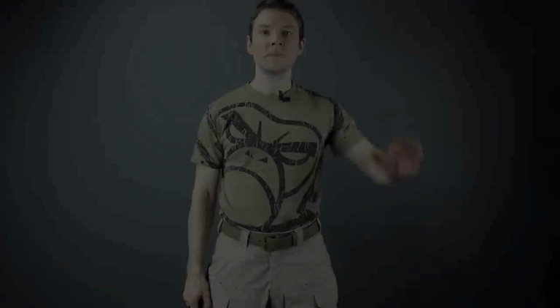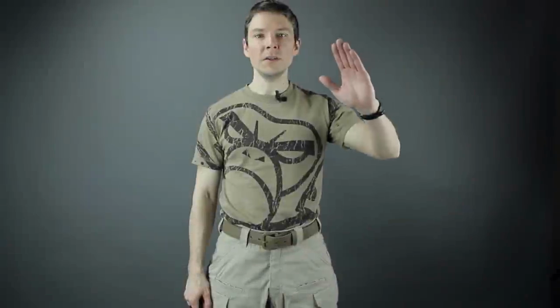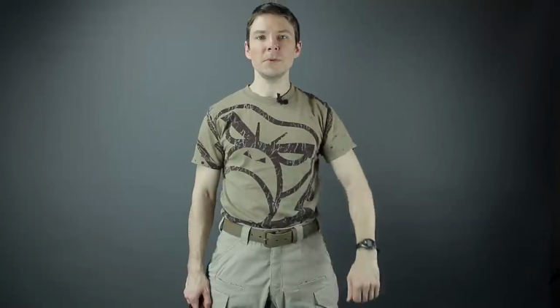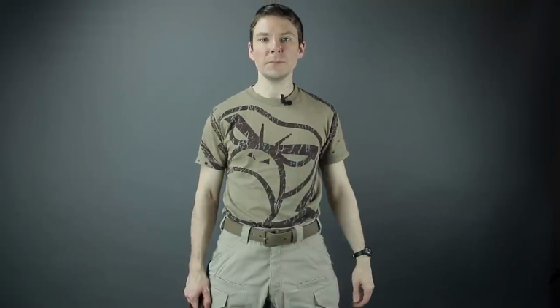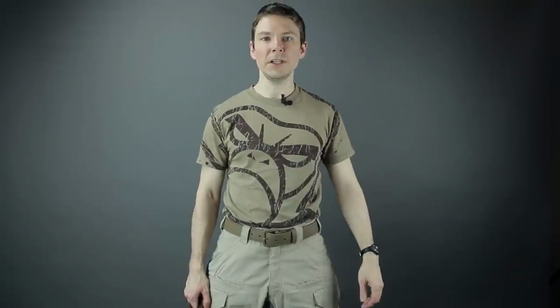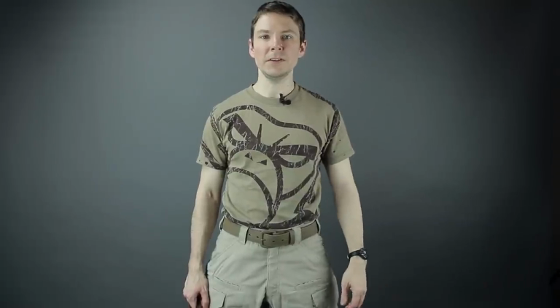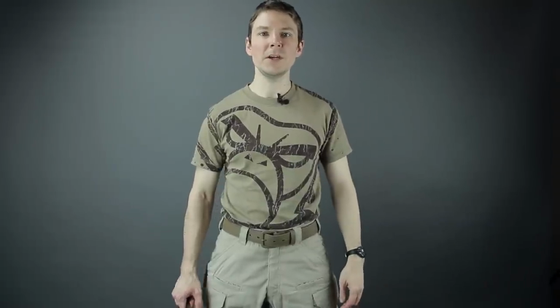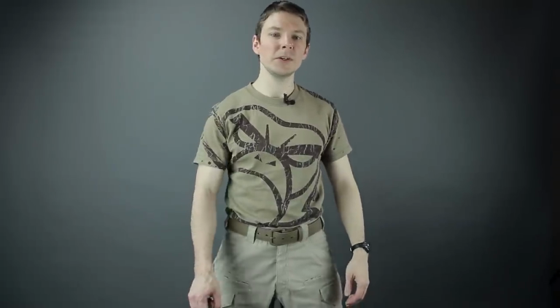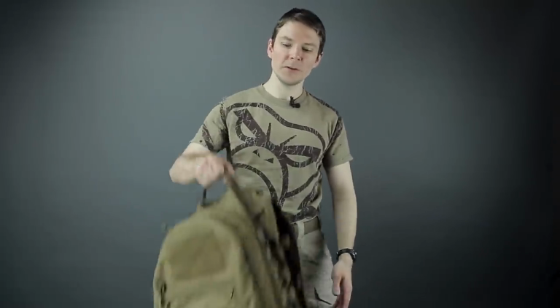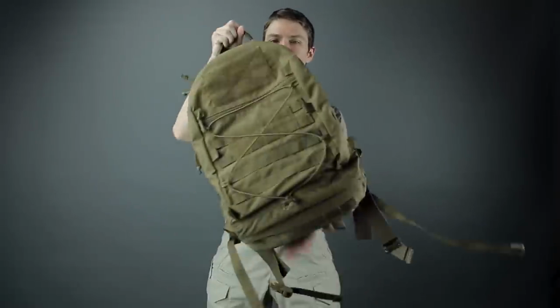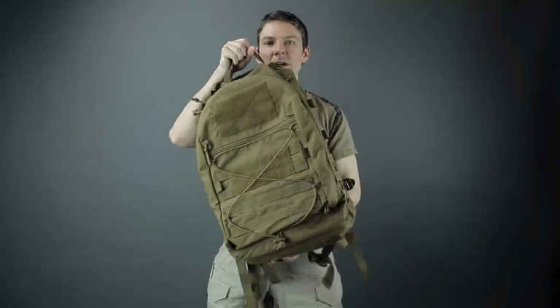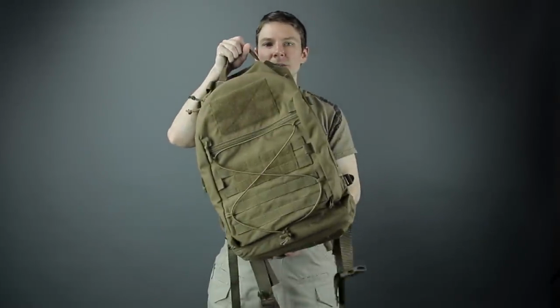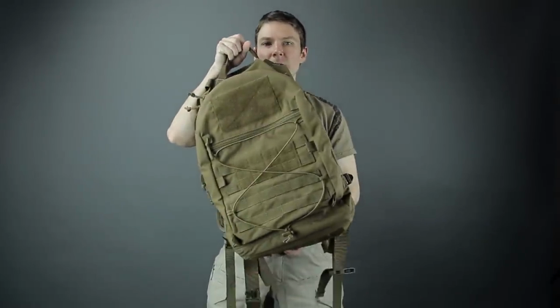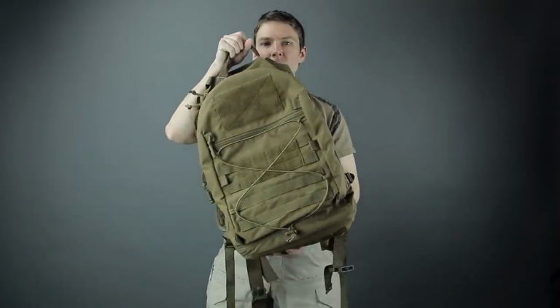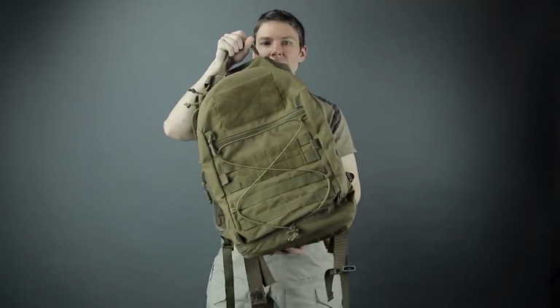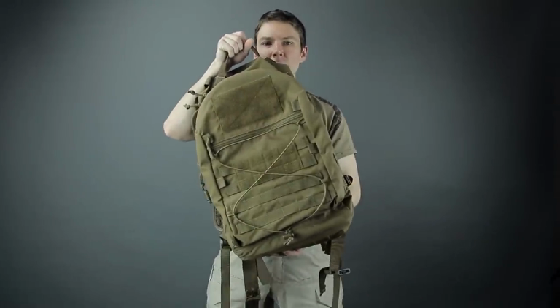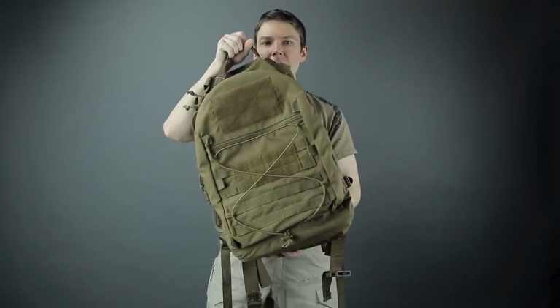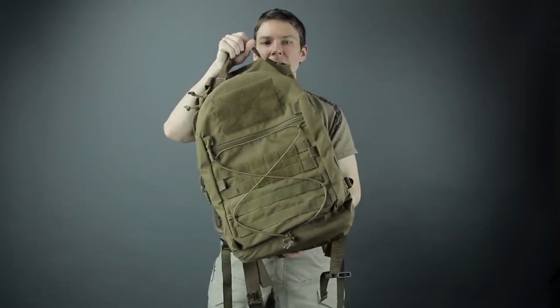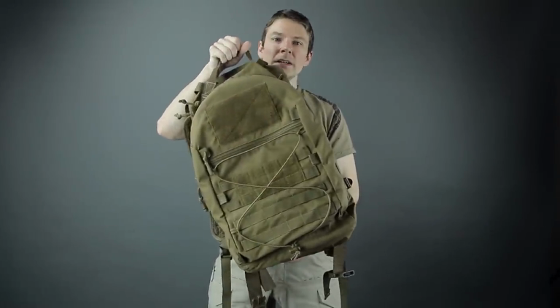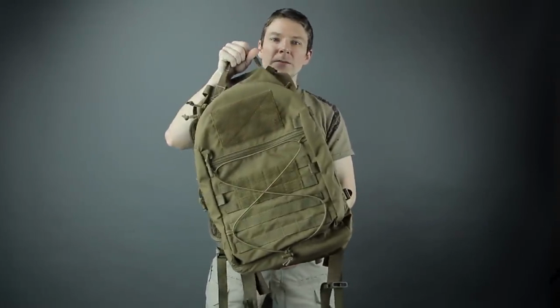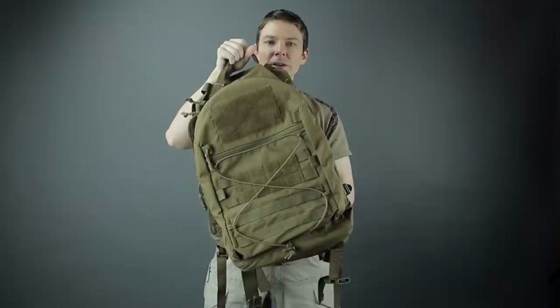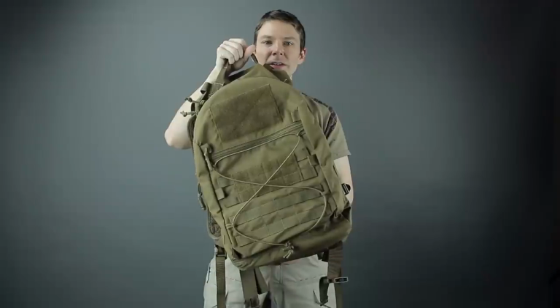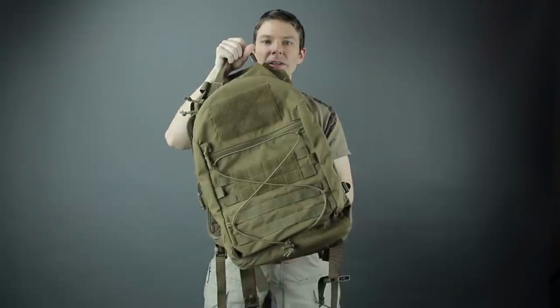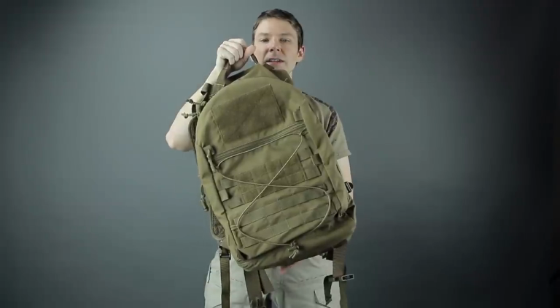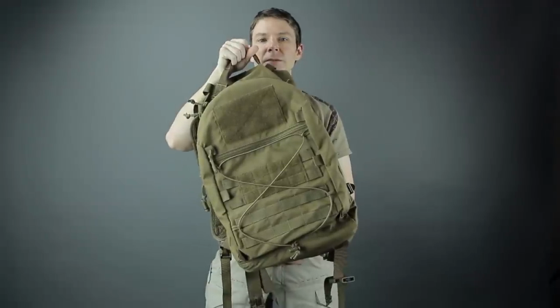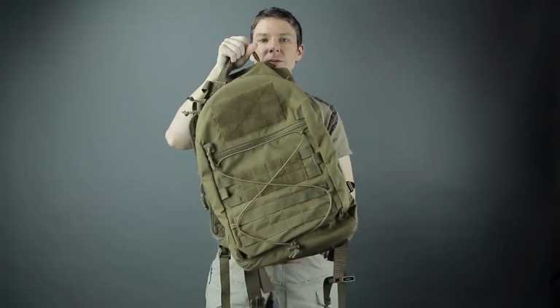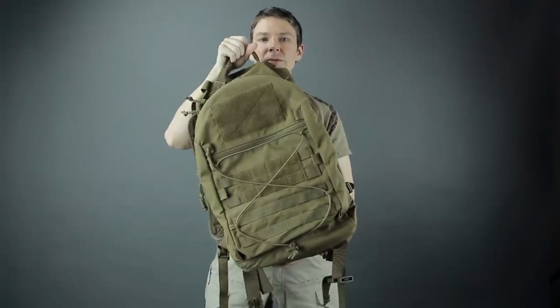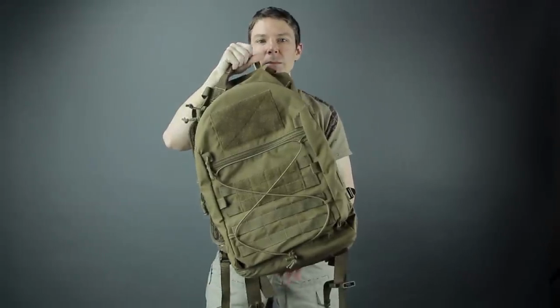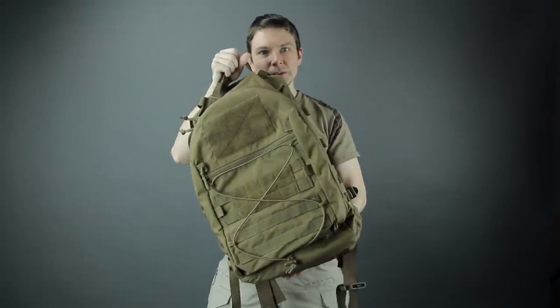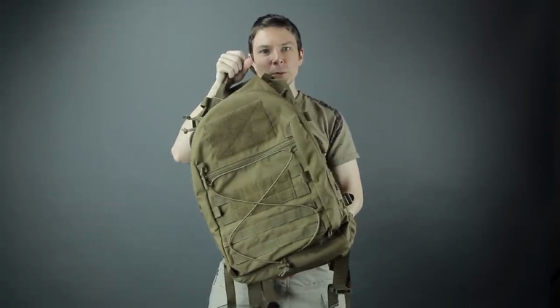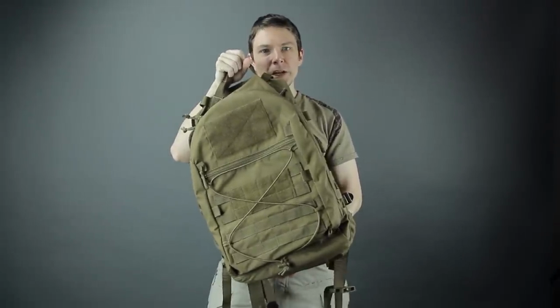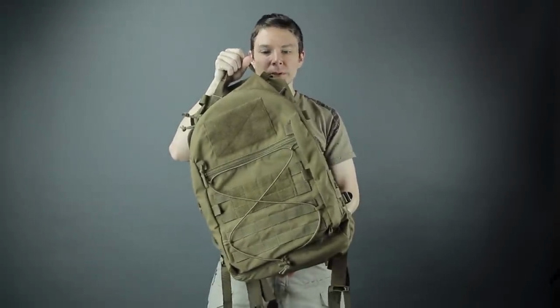Hey there, I'm Mil Spec Monkey and in this video I want to go over our new CYOA loop pack. For you youngins out there, that stands for 'Choose Your Own Adventure,' based on the old style books.